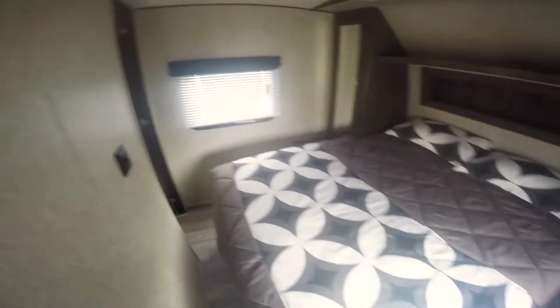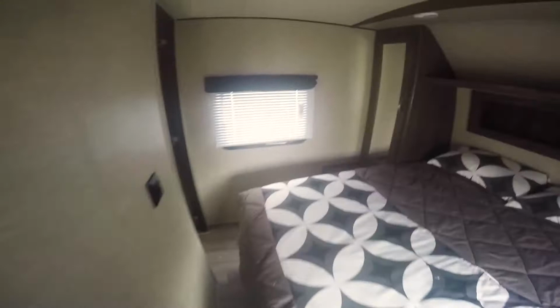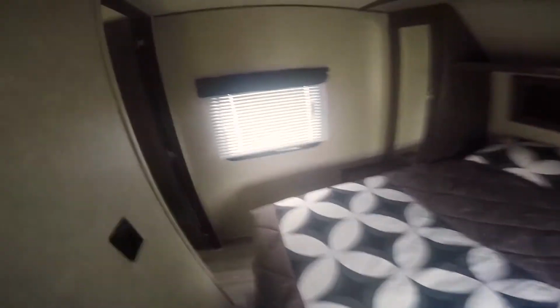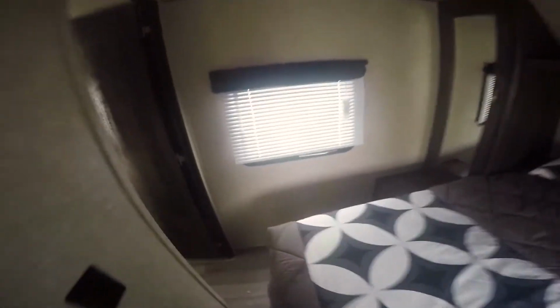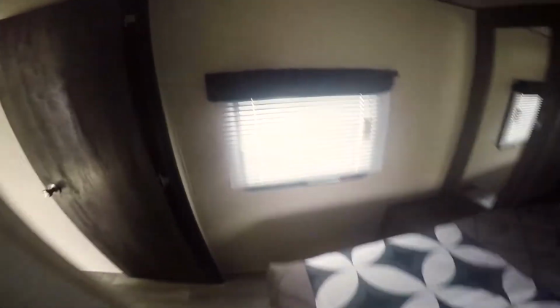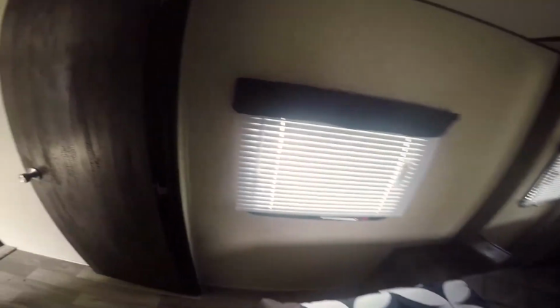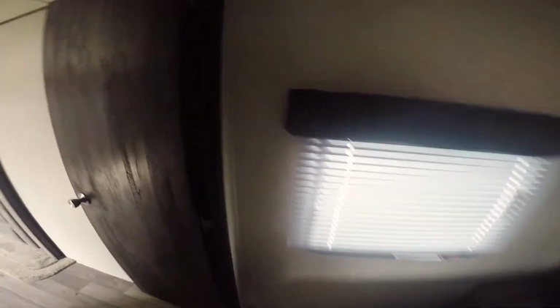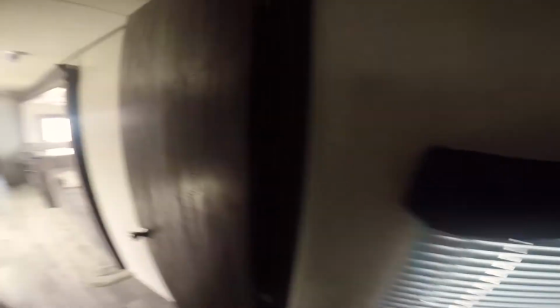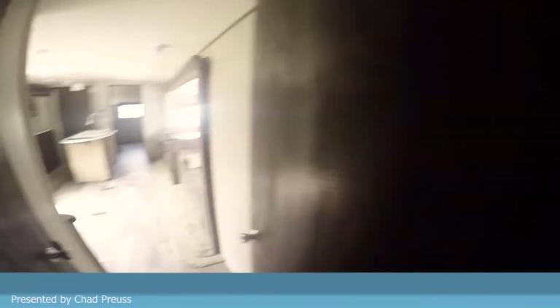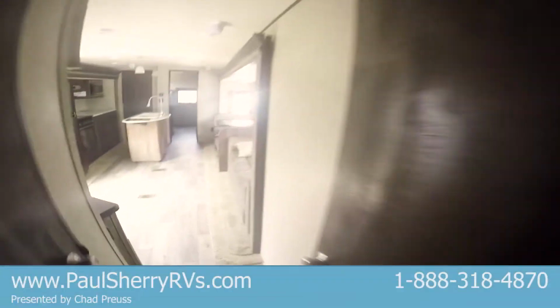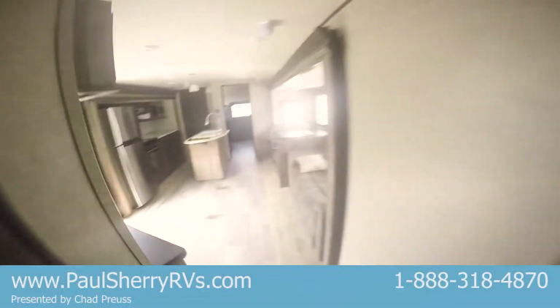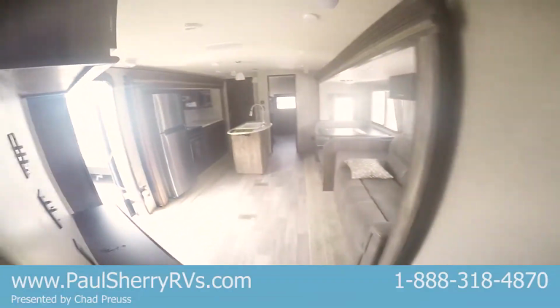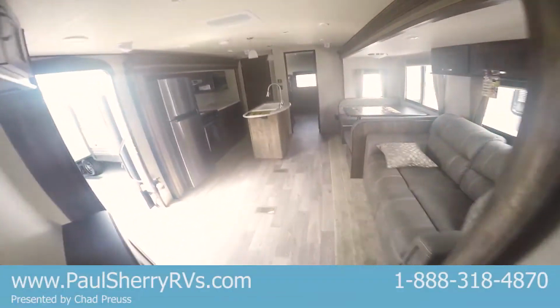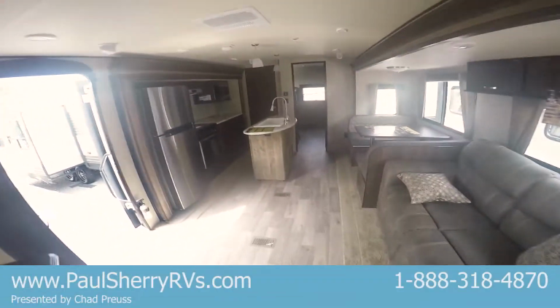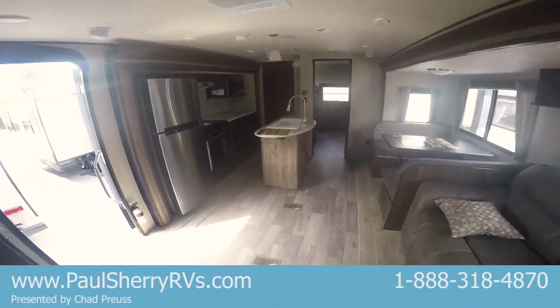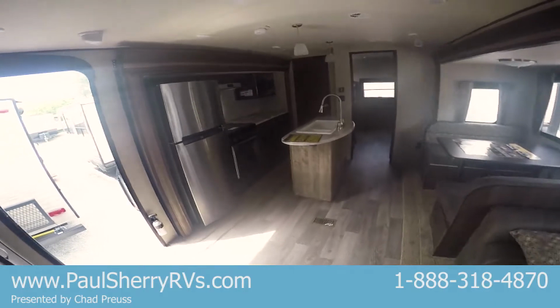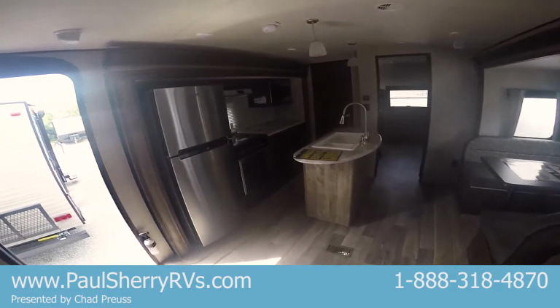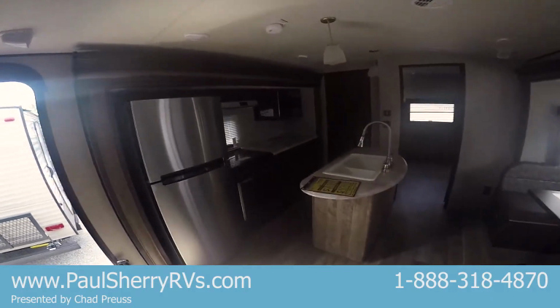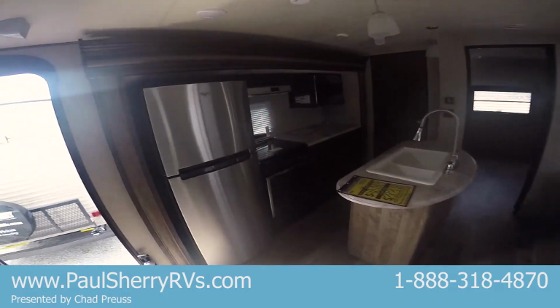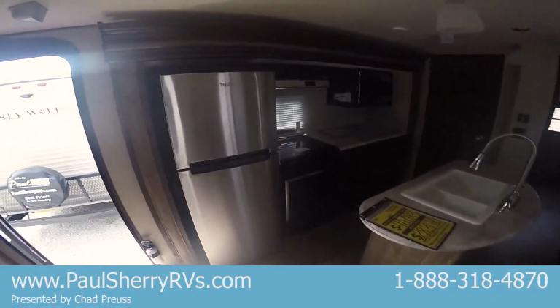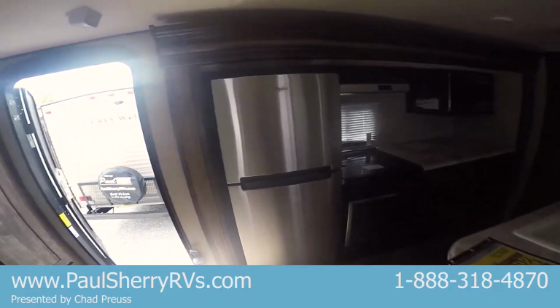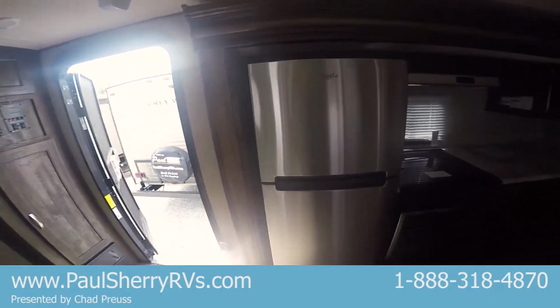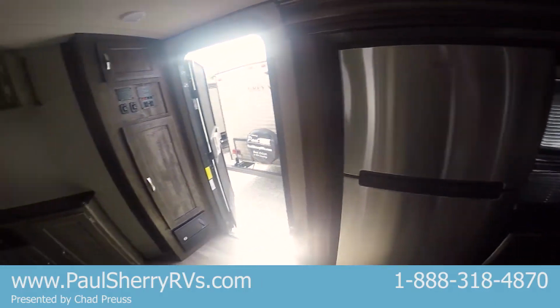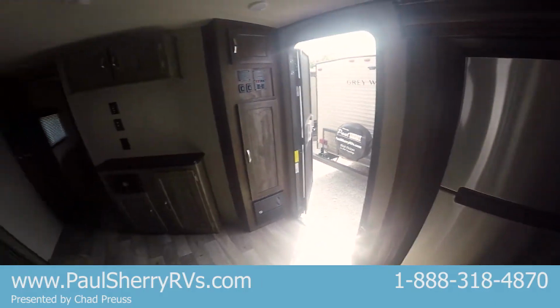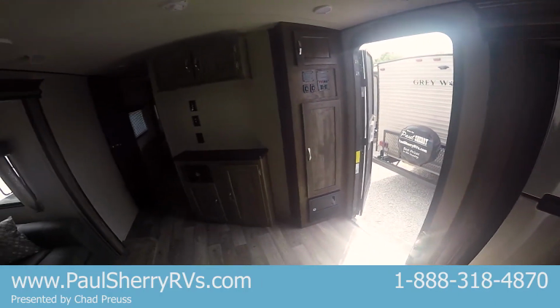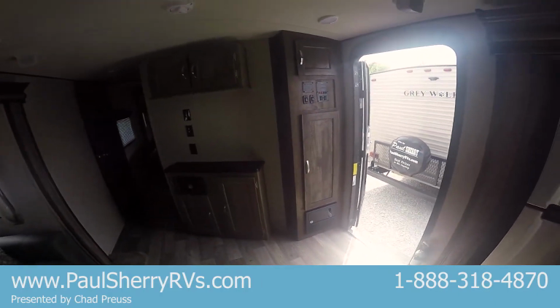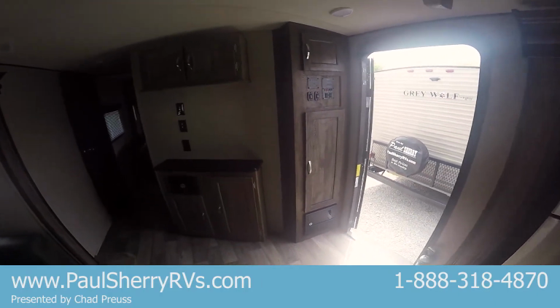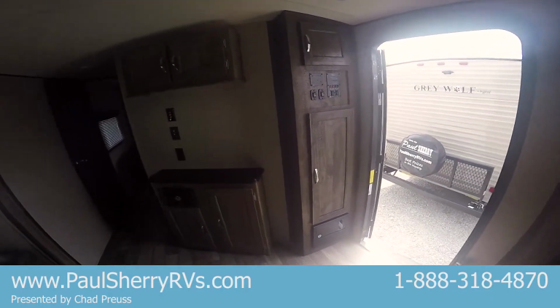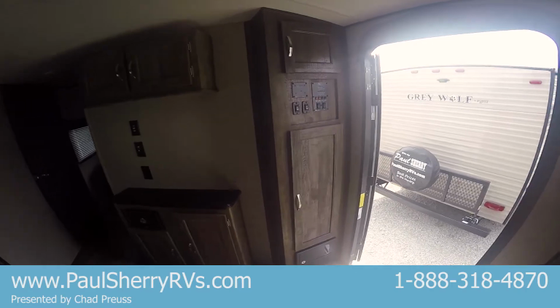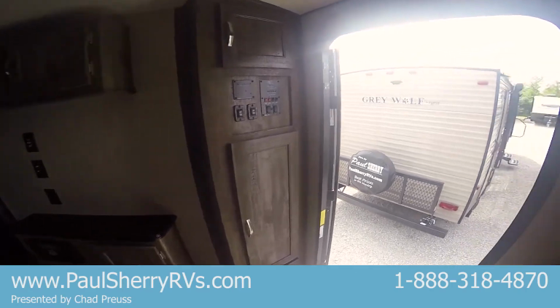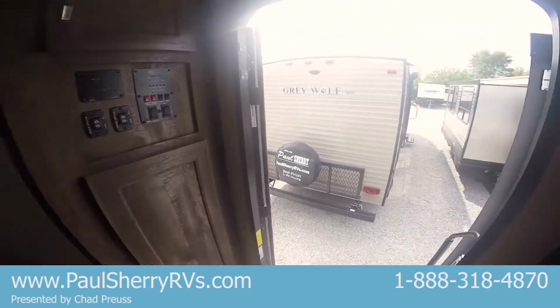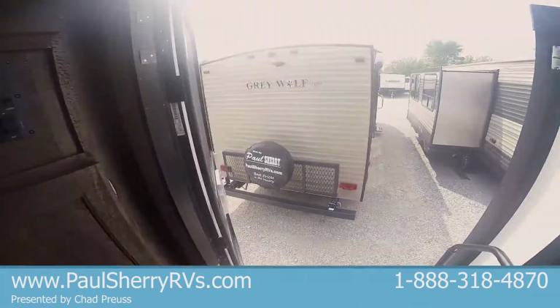Once again everybody, this is a 2018 Forest River Vibe, model 313 BHS. This trailer weighs 7,900 pounds. This is Paul Sherry RVs in Piqua, Ohio — come check us out.